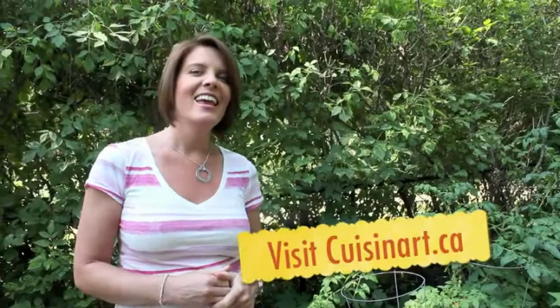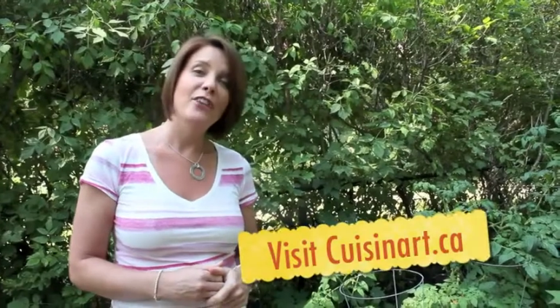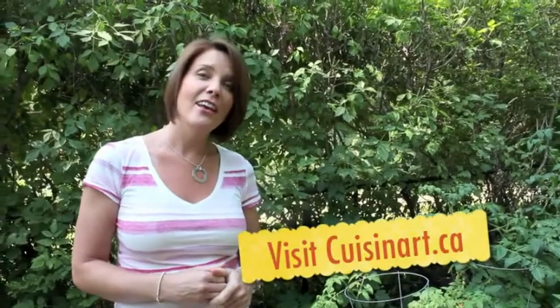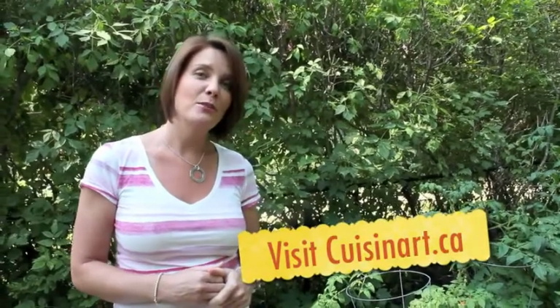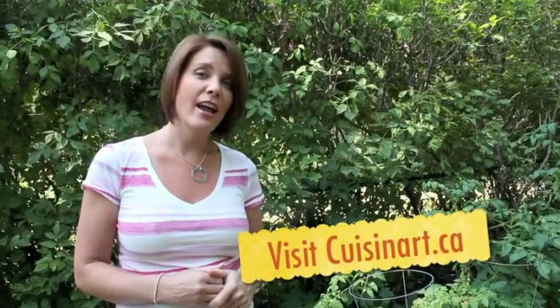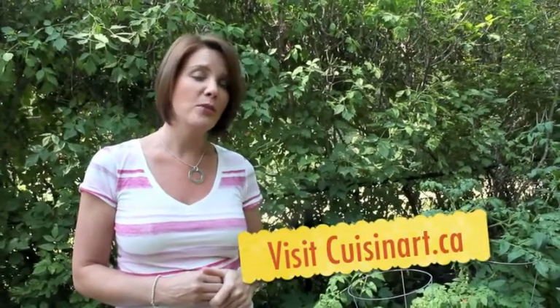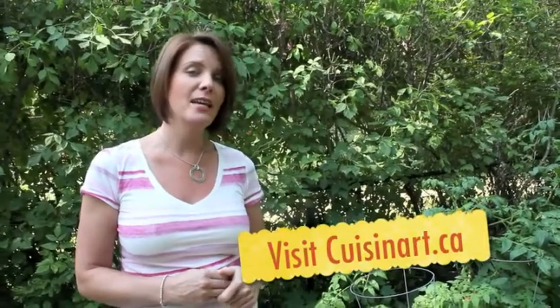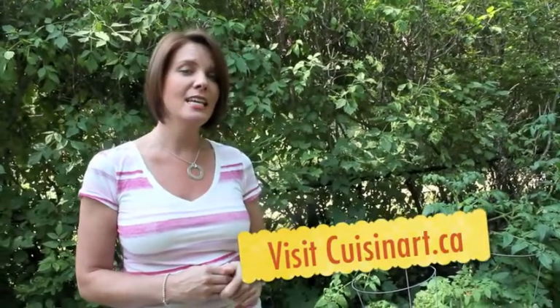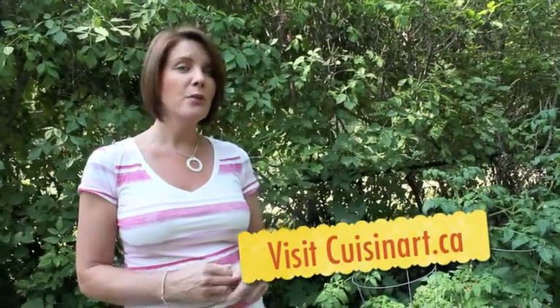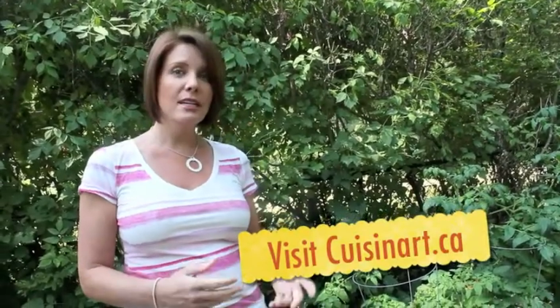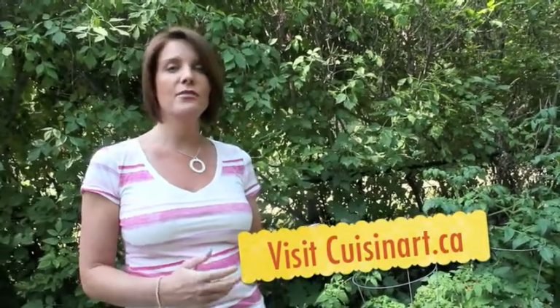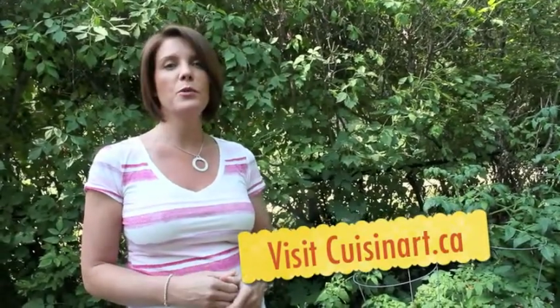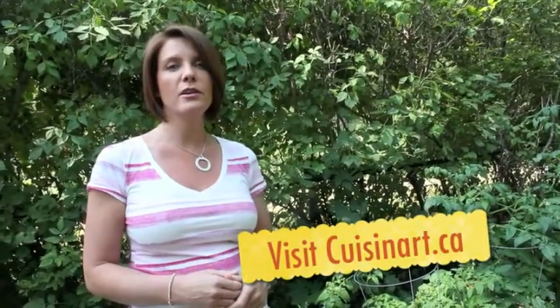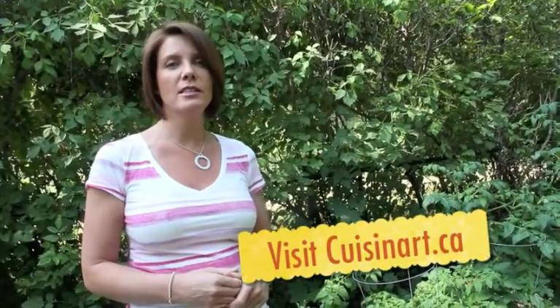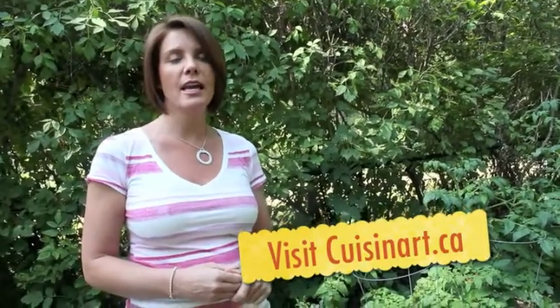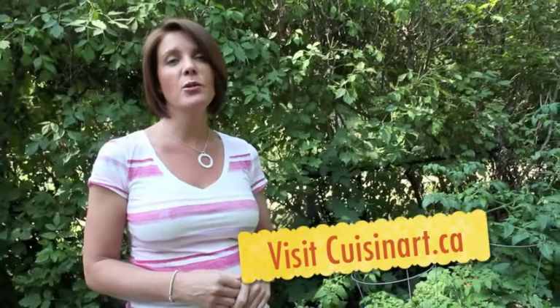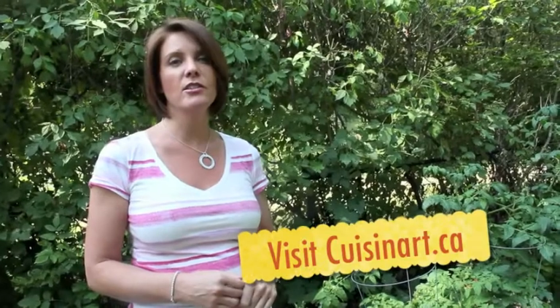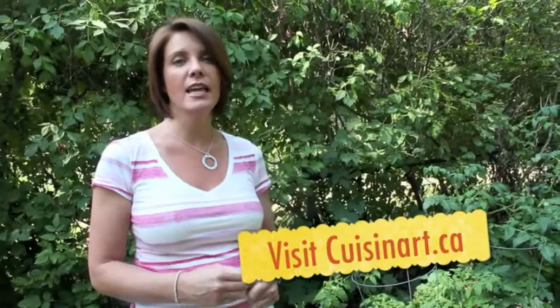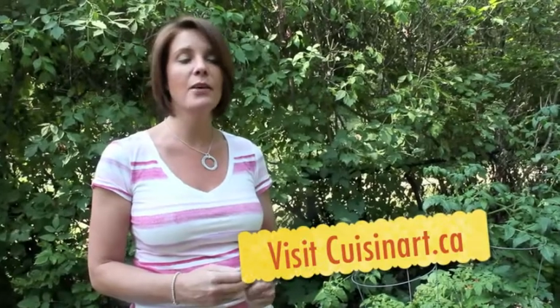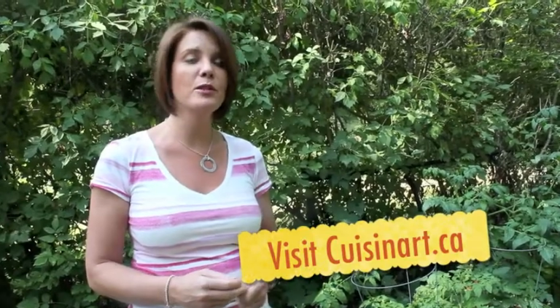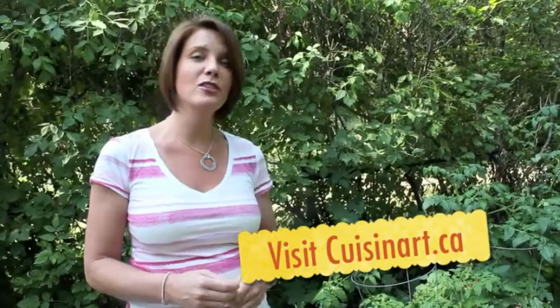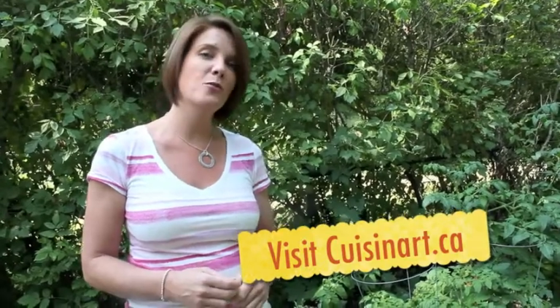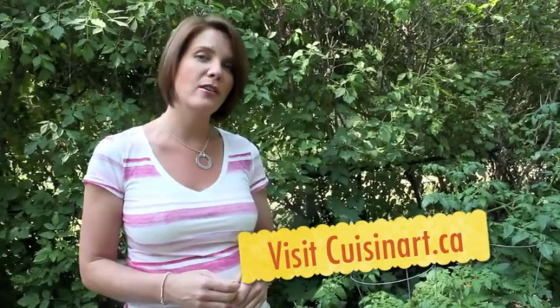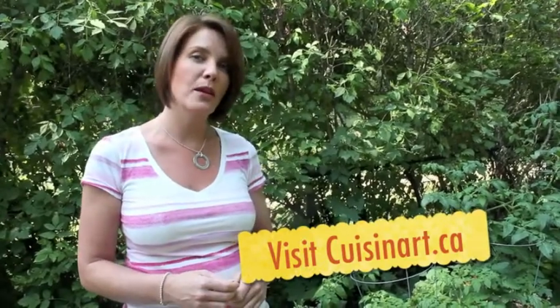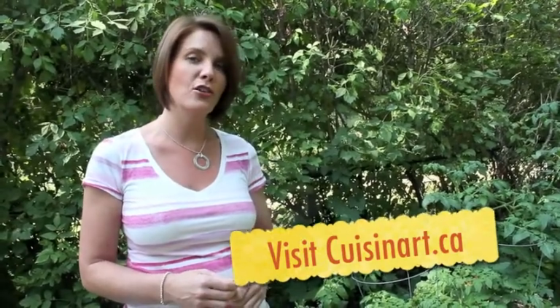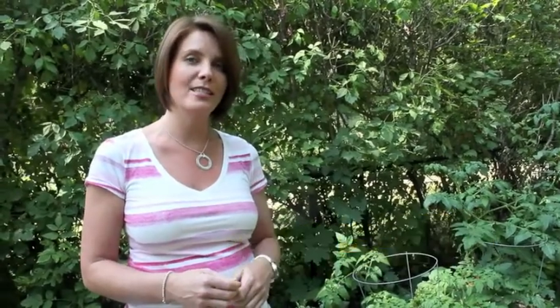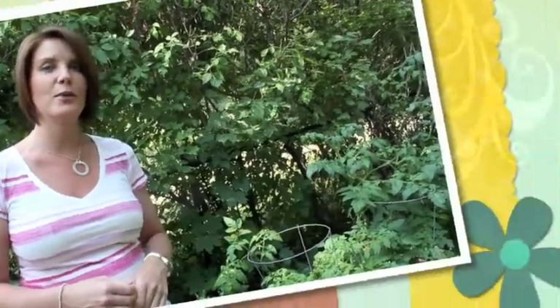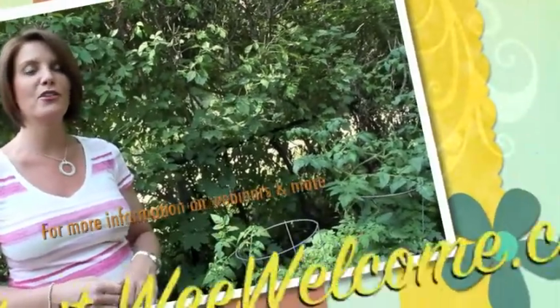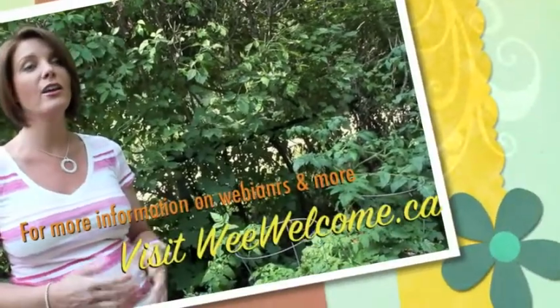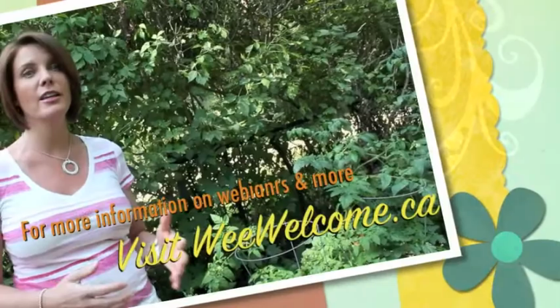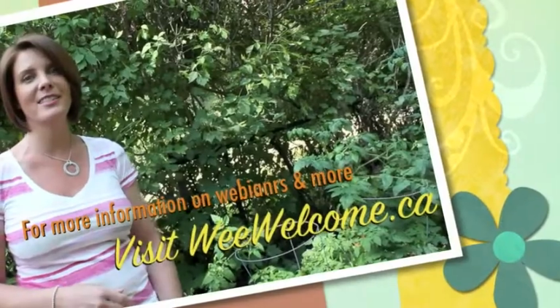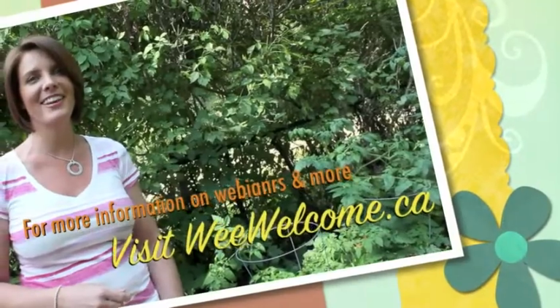For any other tips or help that you might need, please visit wewelcome.ca and cuisinart.ca. We're going to be doing some webinars on making your own seasonal baby food and I really hope to see you there.